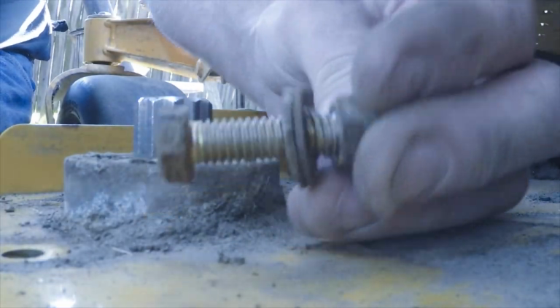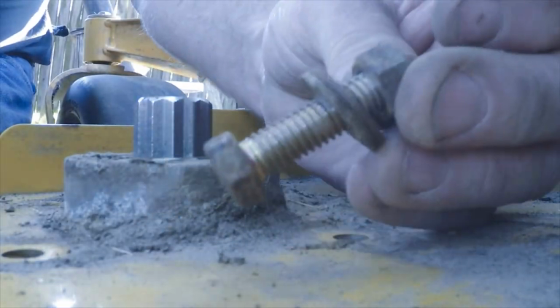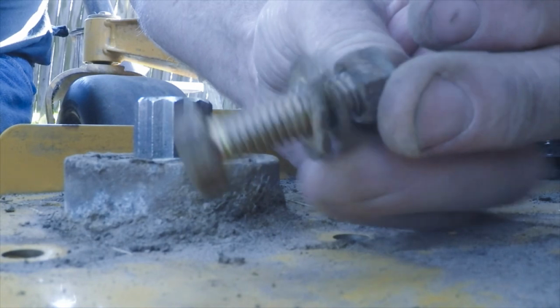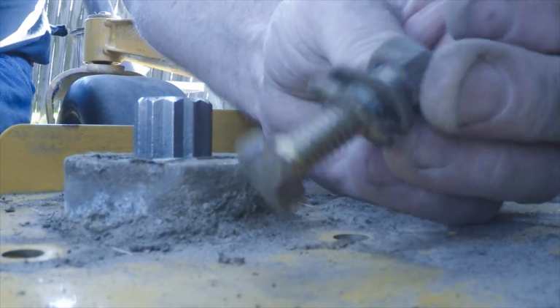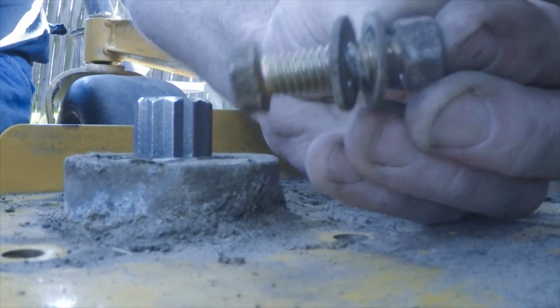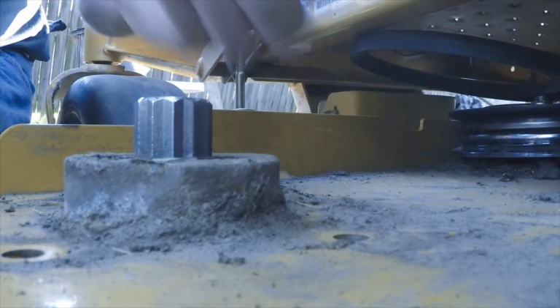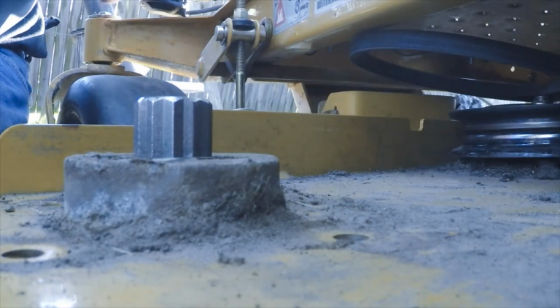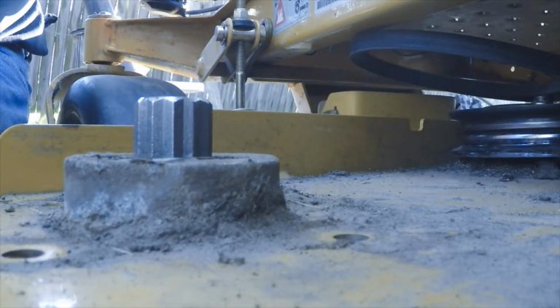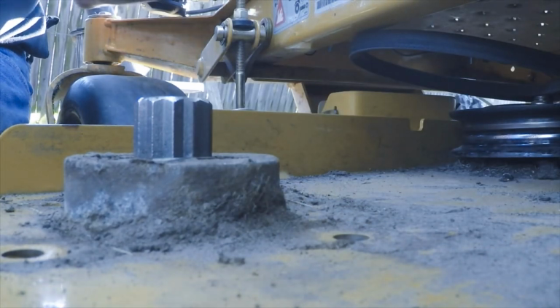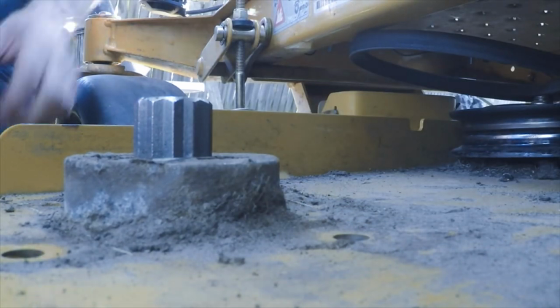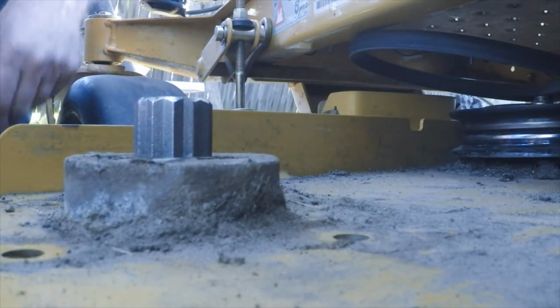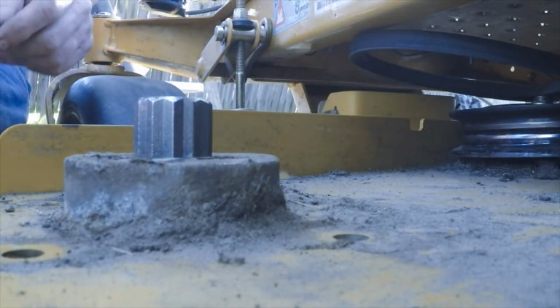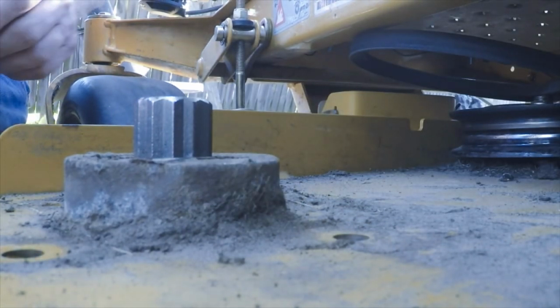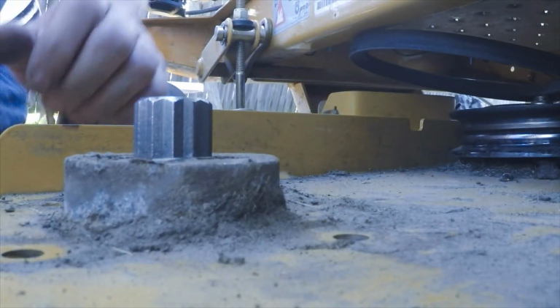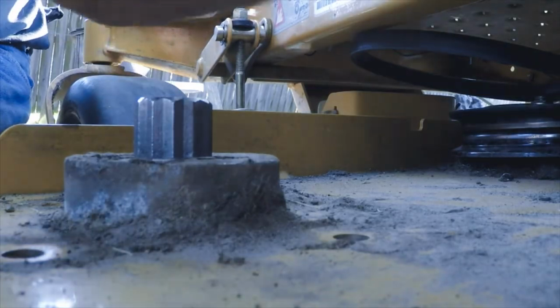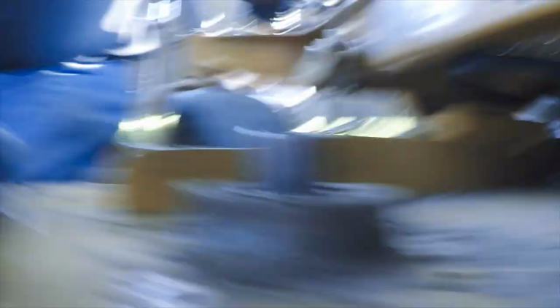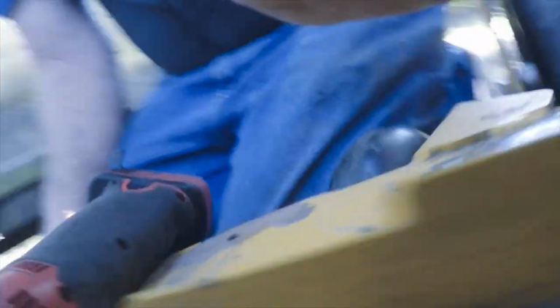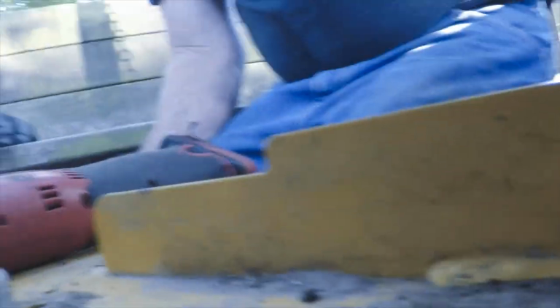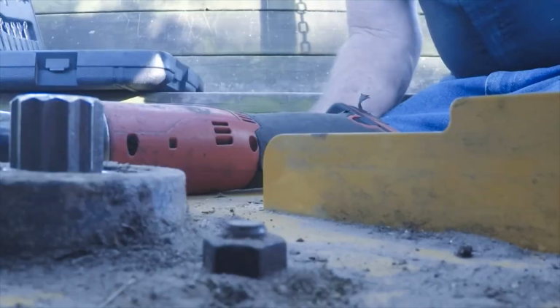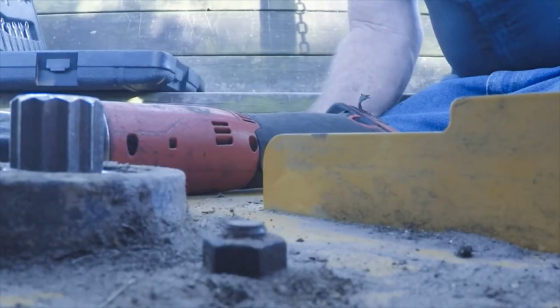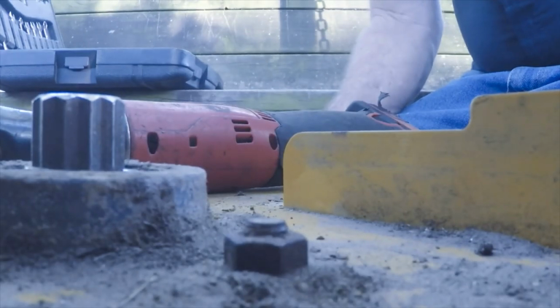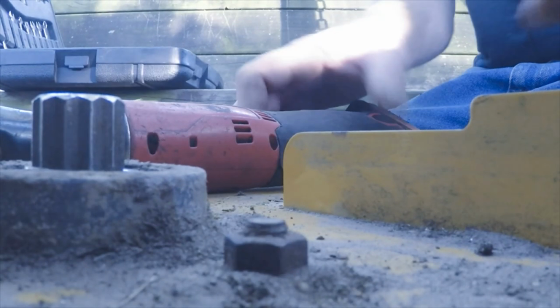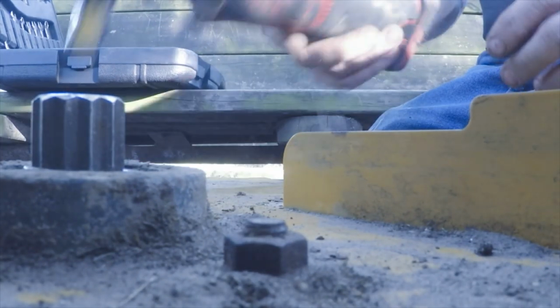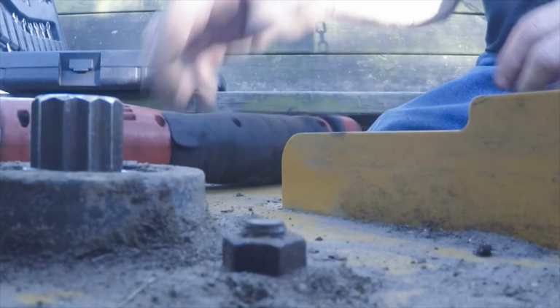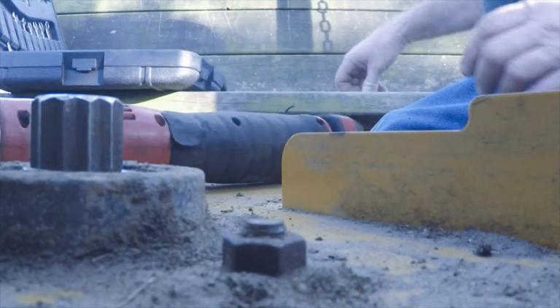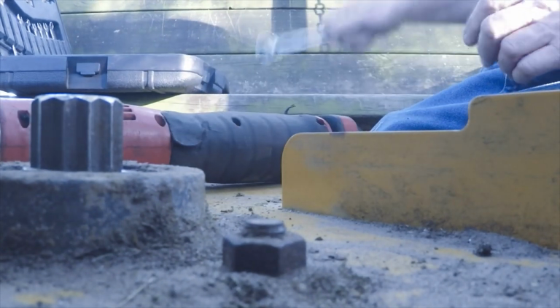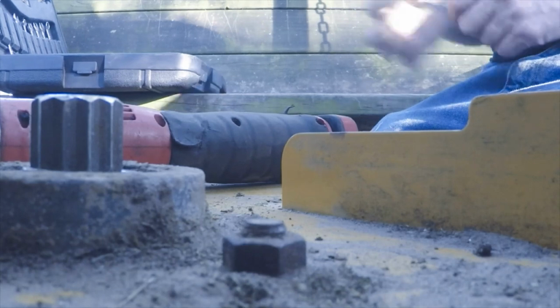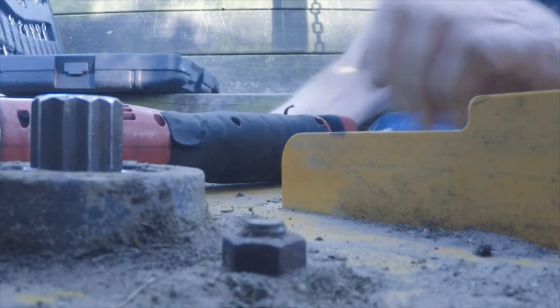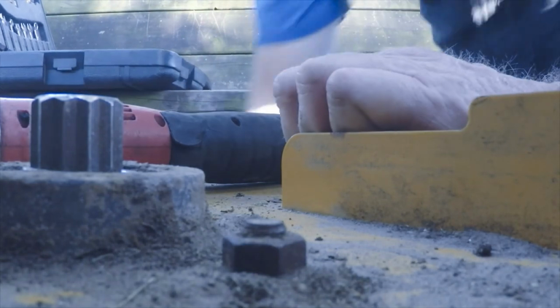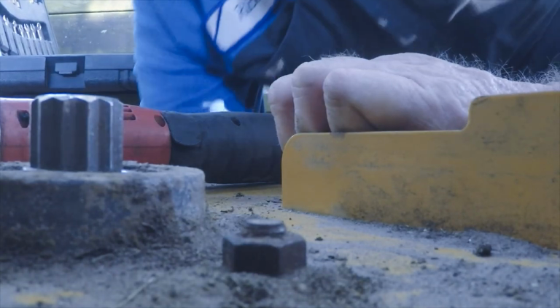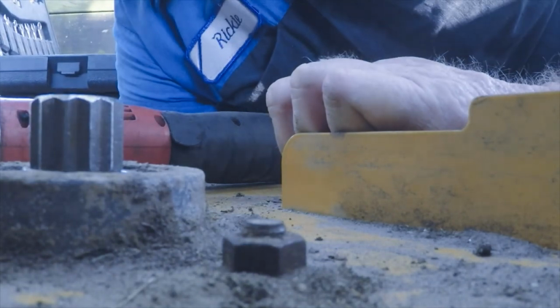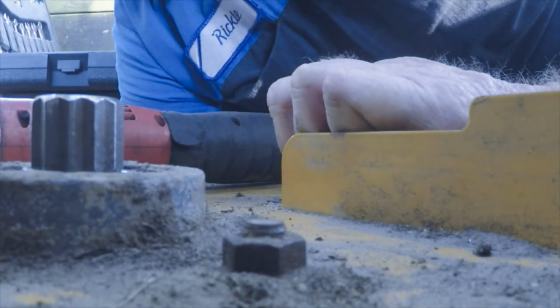Just a bolt, two washers and a nut. There's 9/16ths. Only got one left to go.